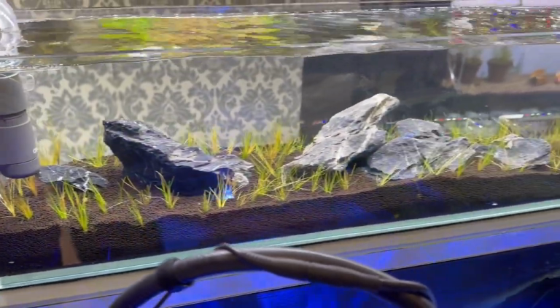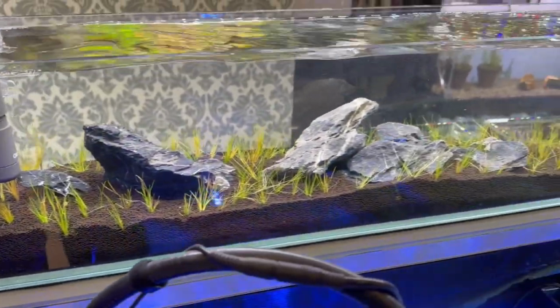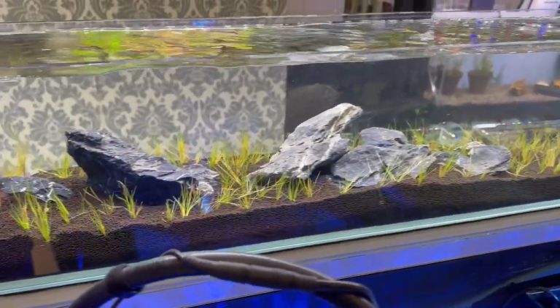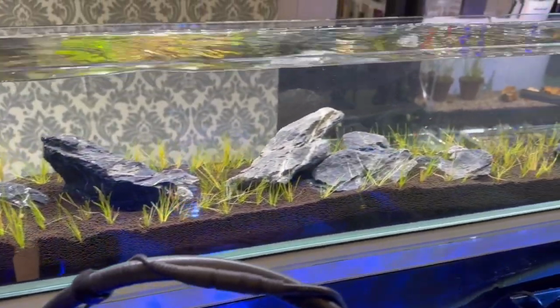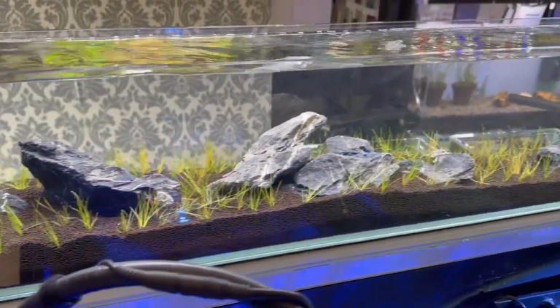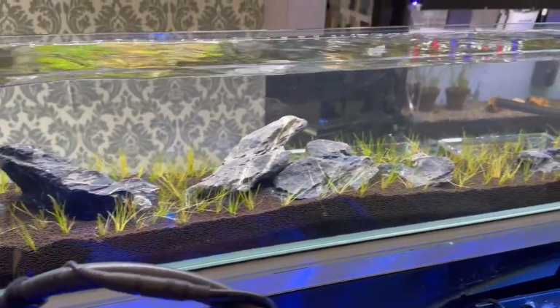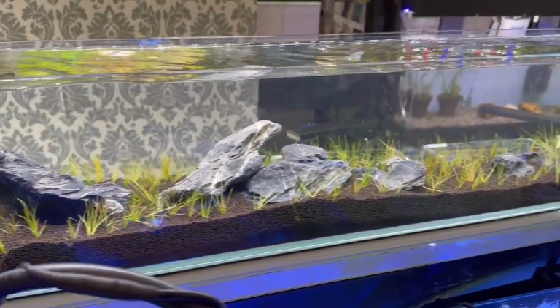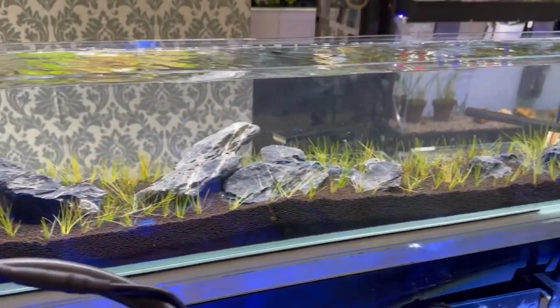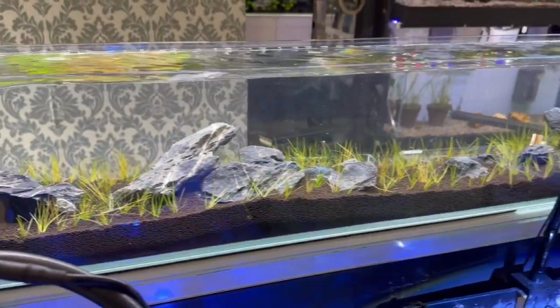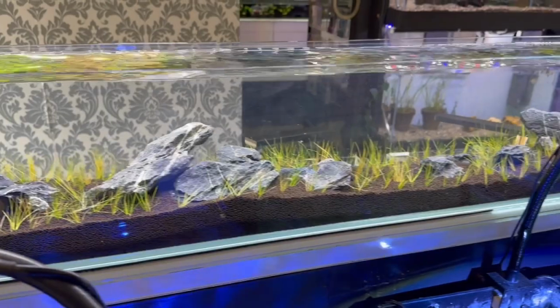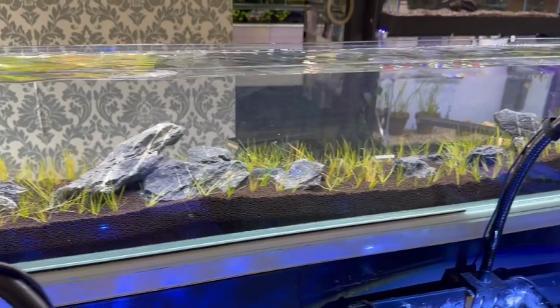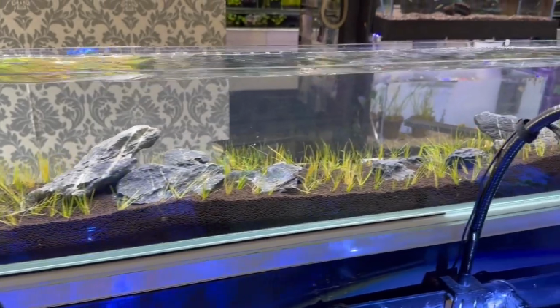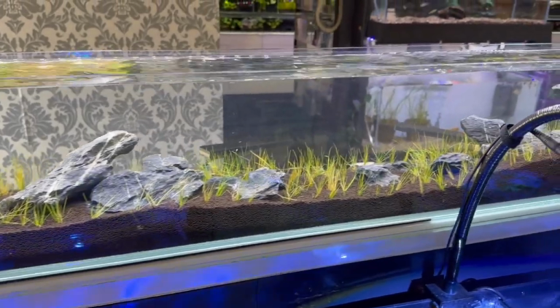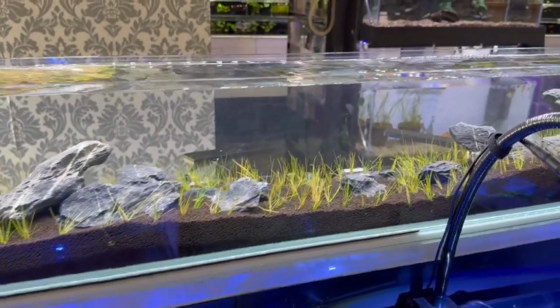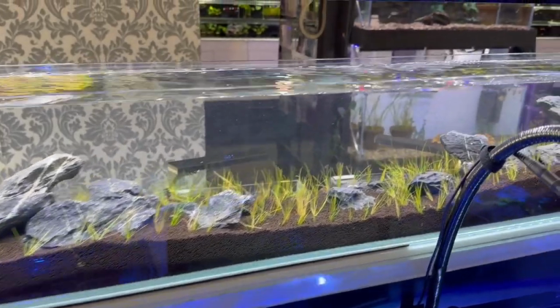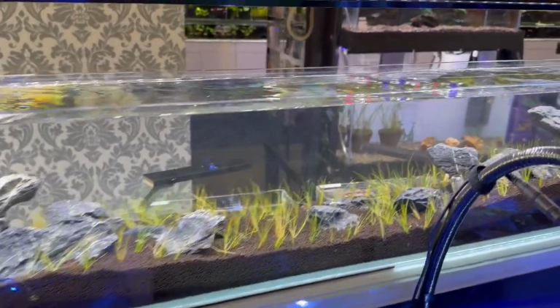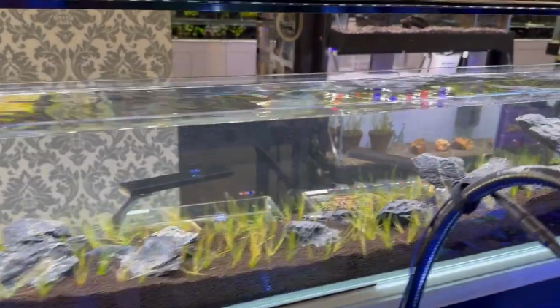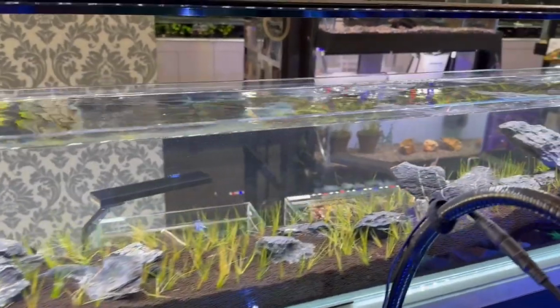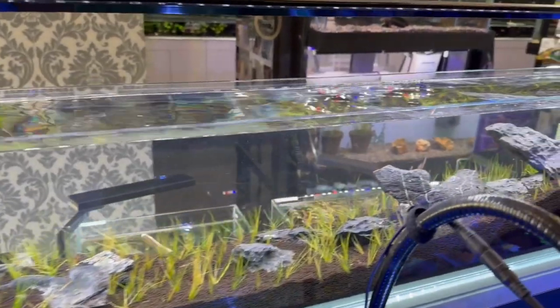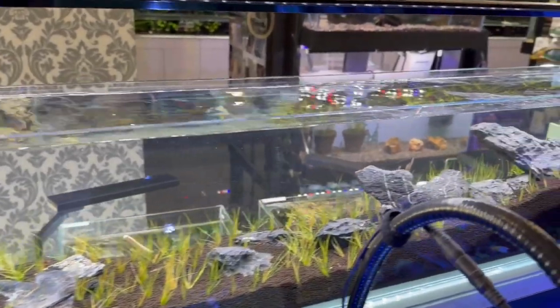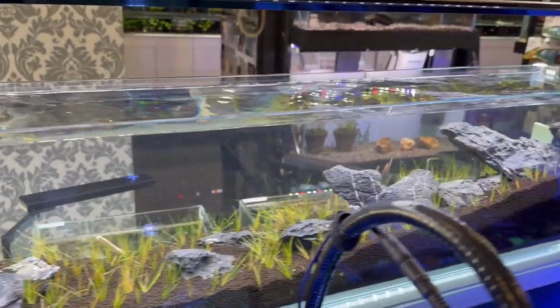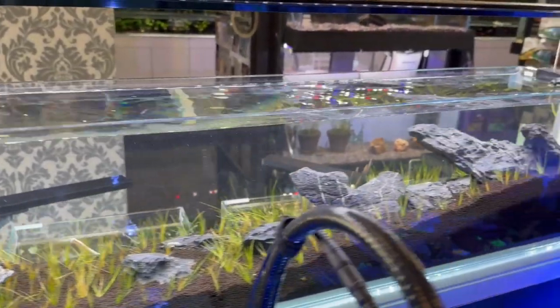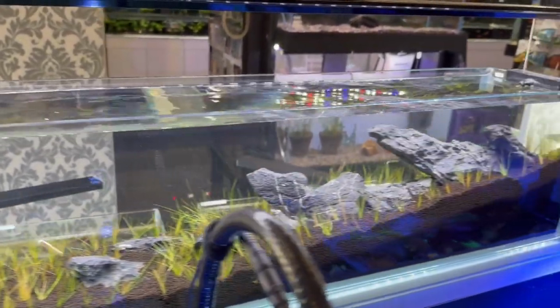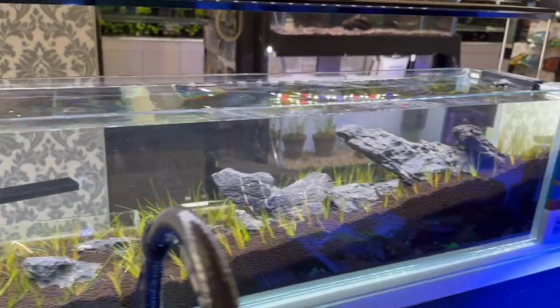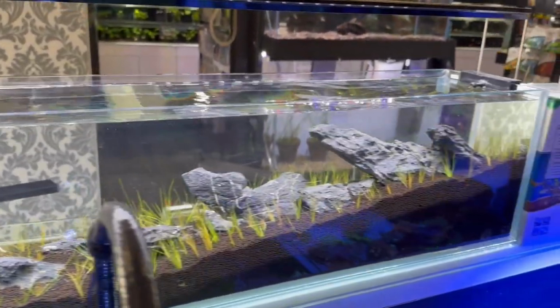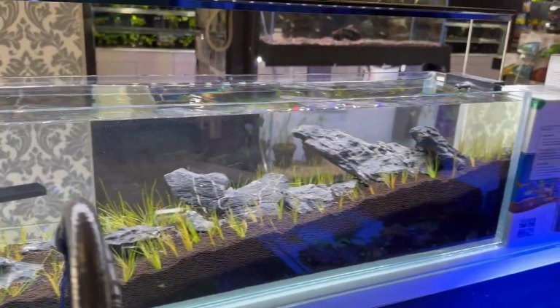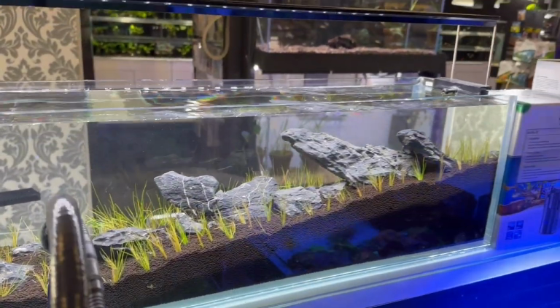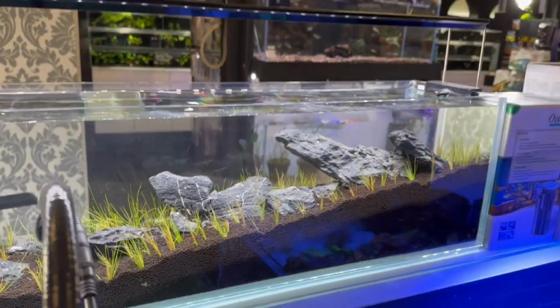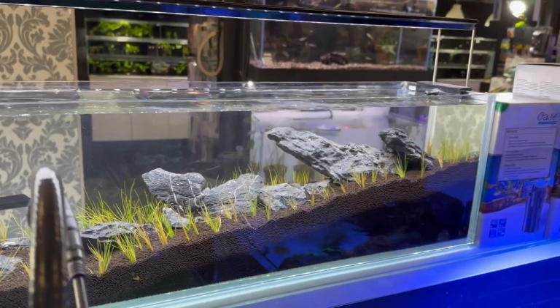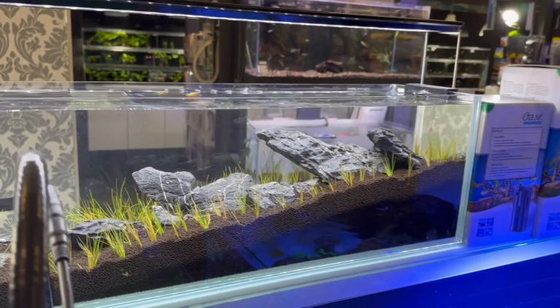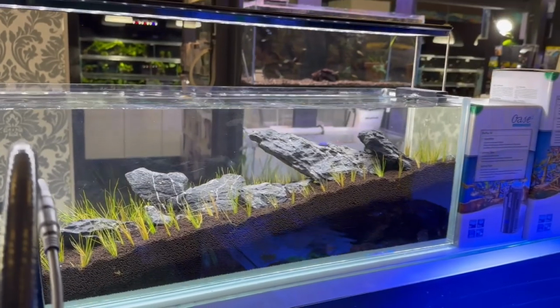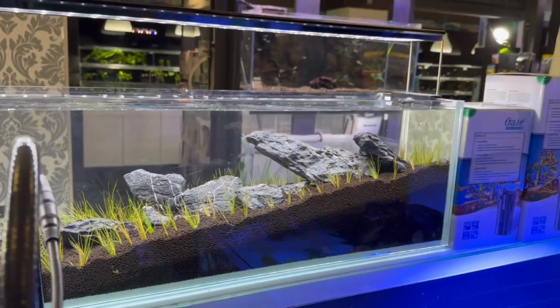We'll also be giving you some tips on how to start up your own aquarium like this. Thank you so much for watching today's video, guys, and come check out Aquarium Gallery.